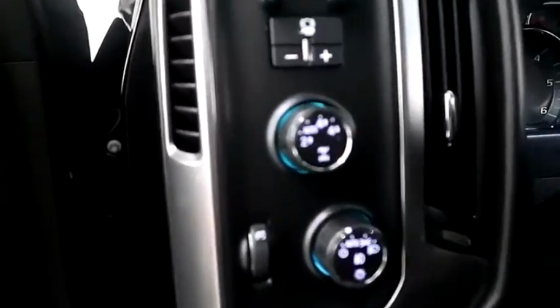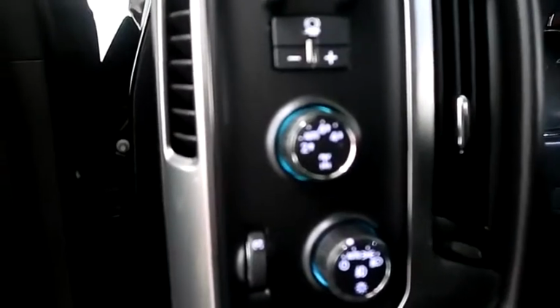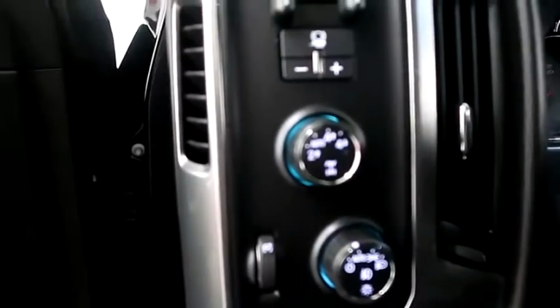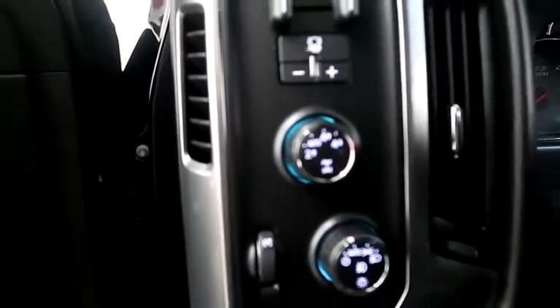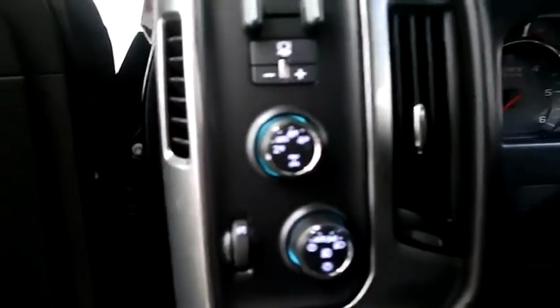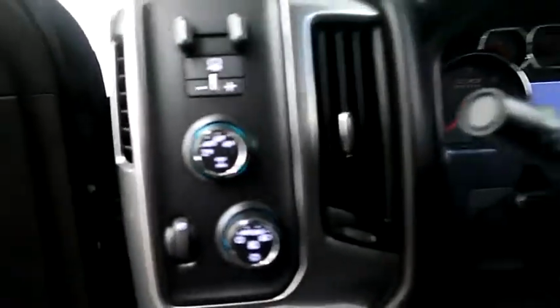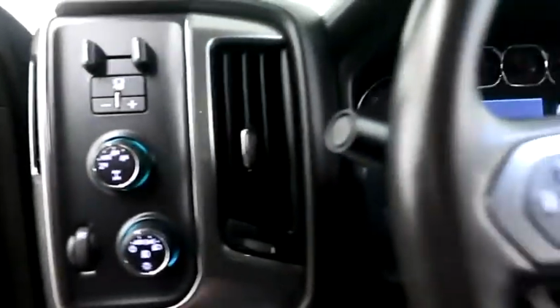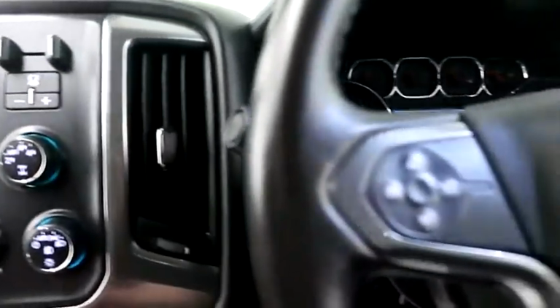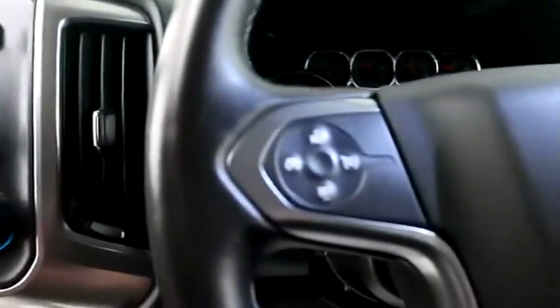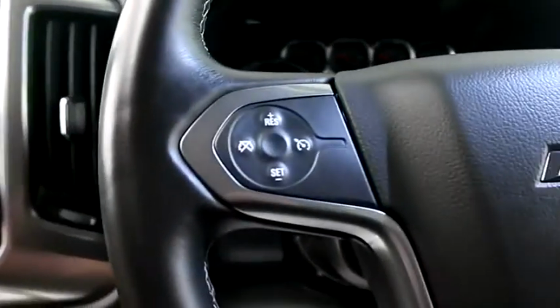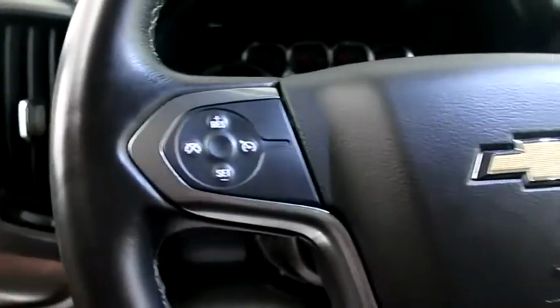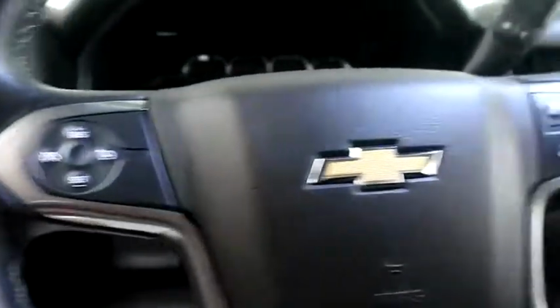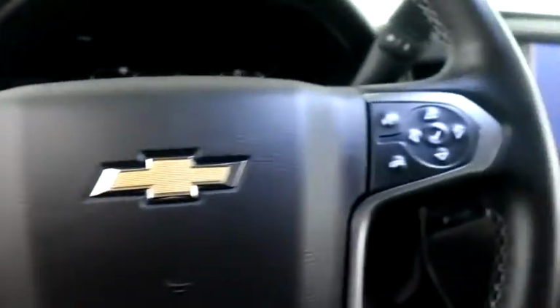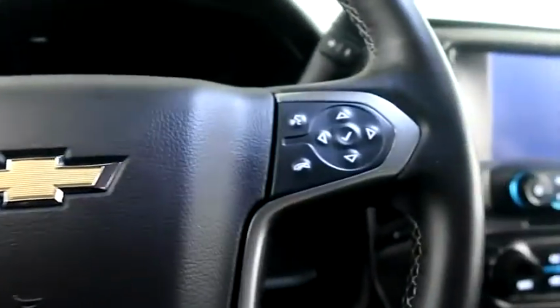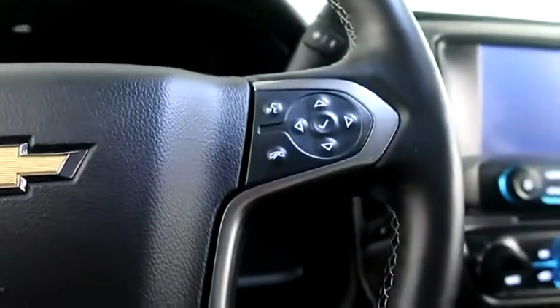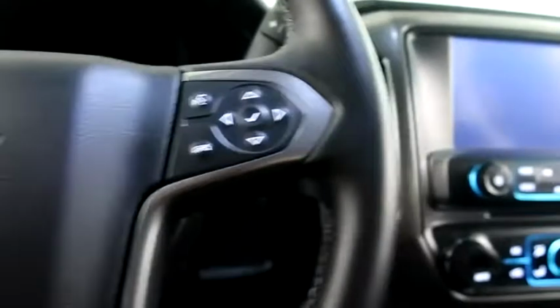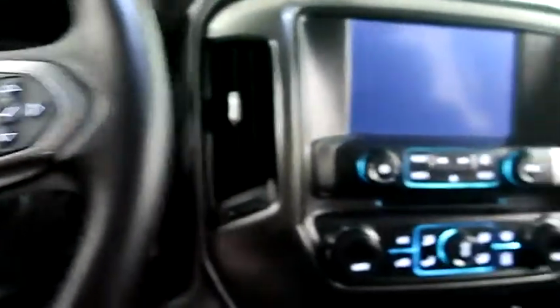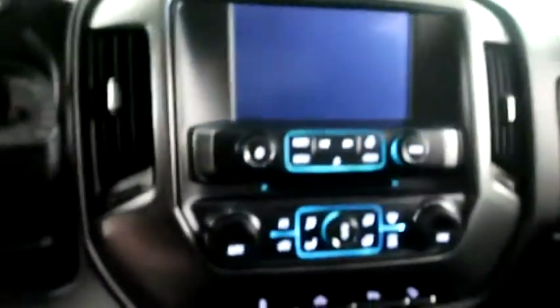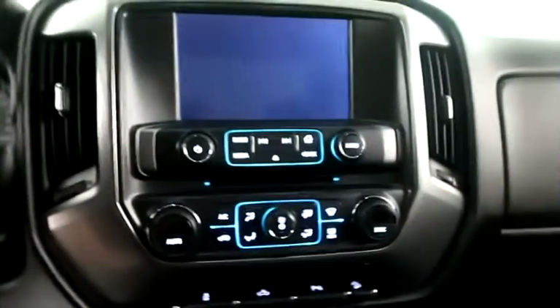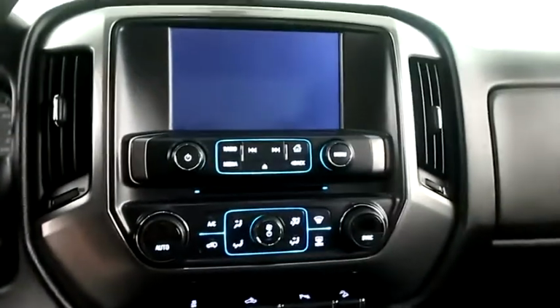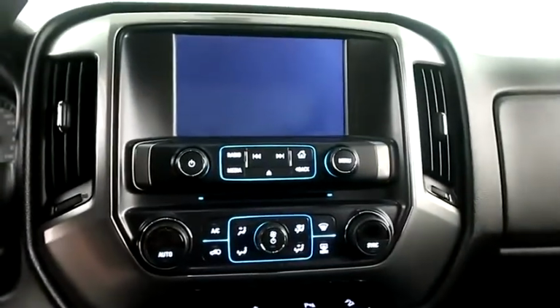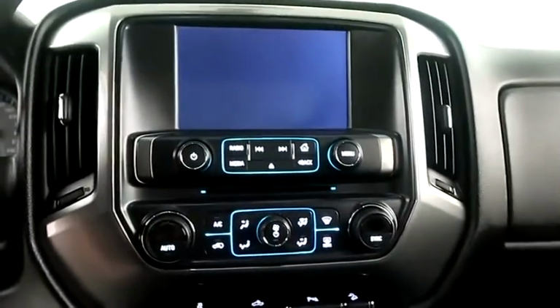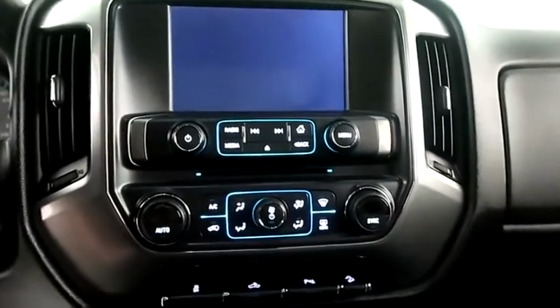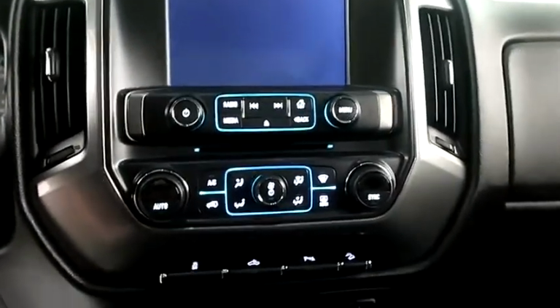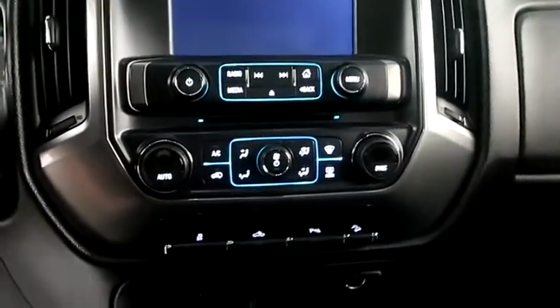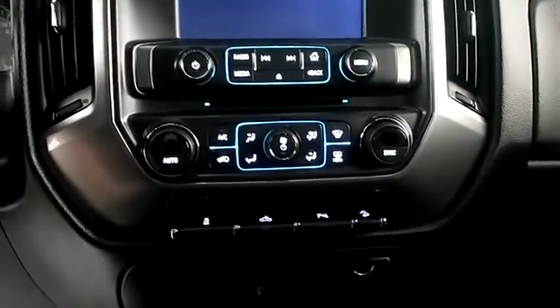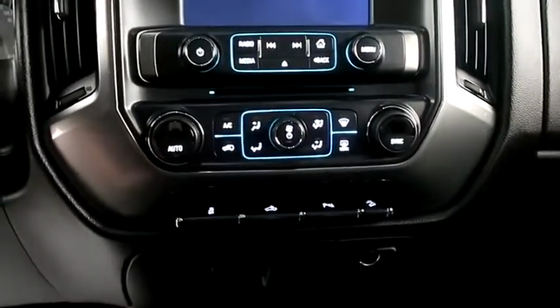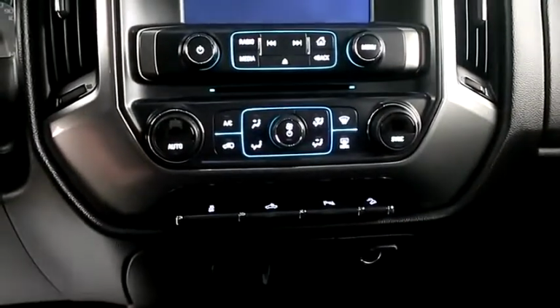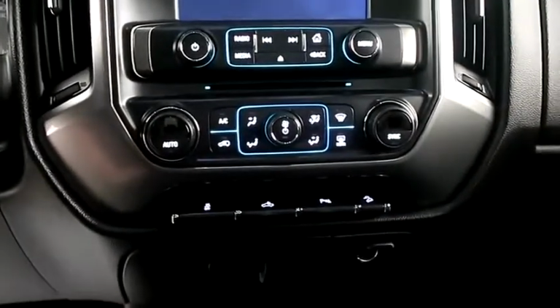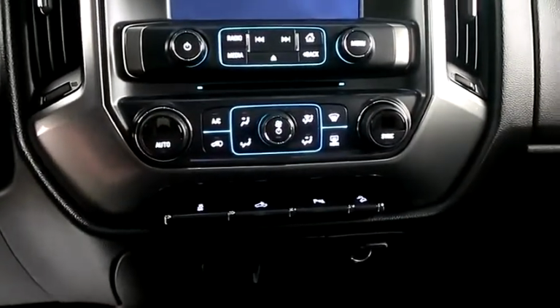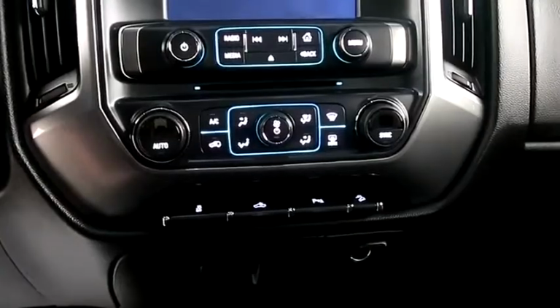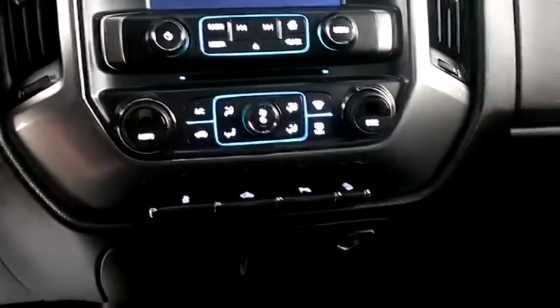Four-wheel drive controls here, cruise, audio, and Bluetooth mounted here, a full stereo that includes a CD player, and your dual climate controls are here.